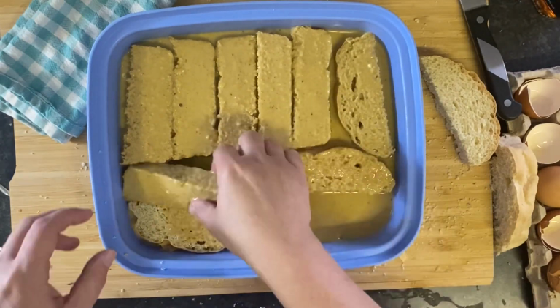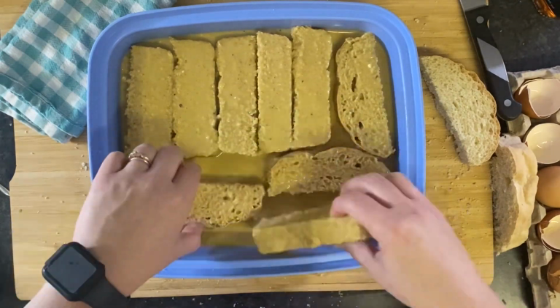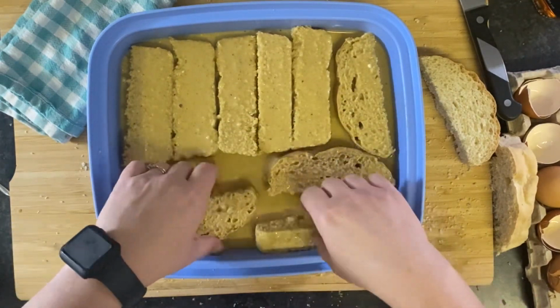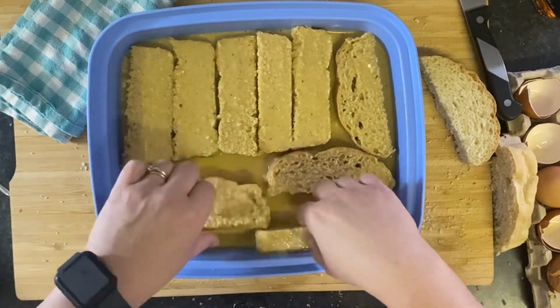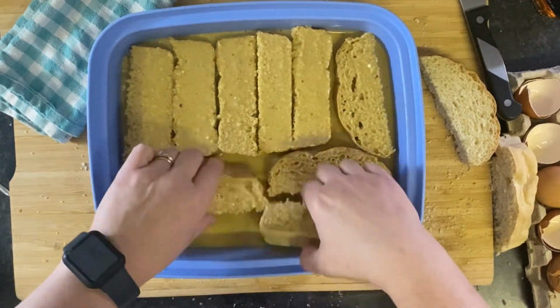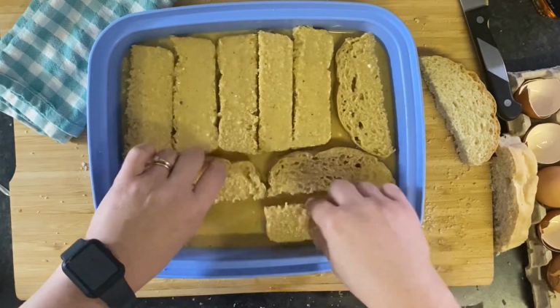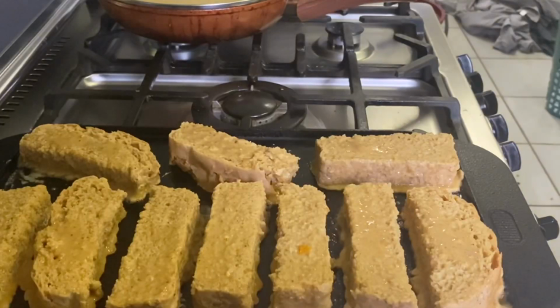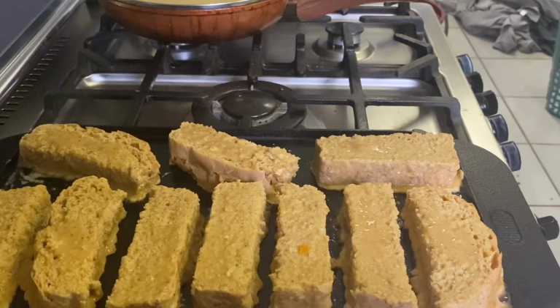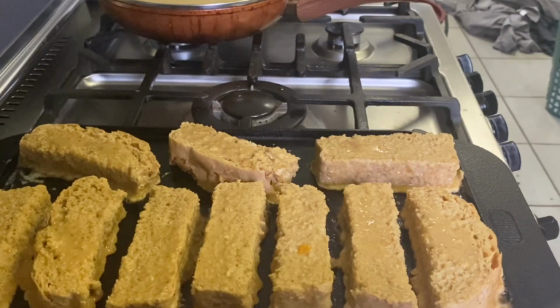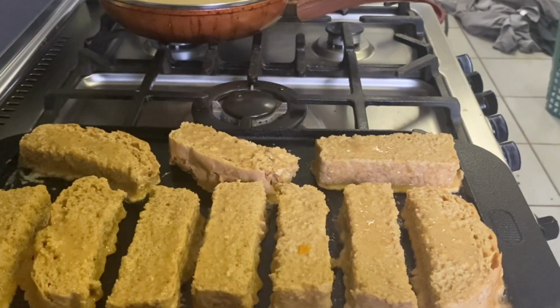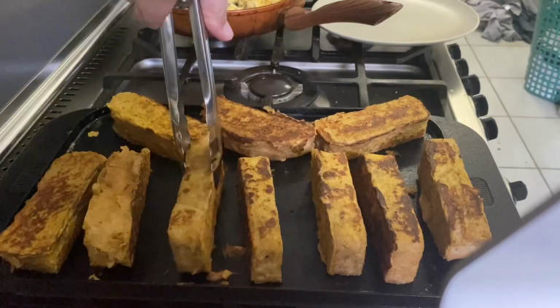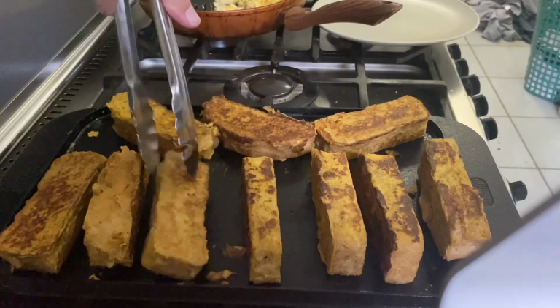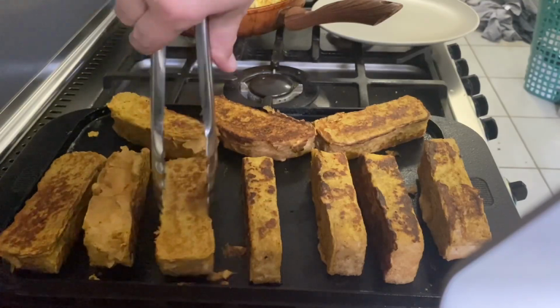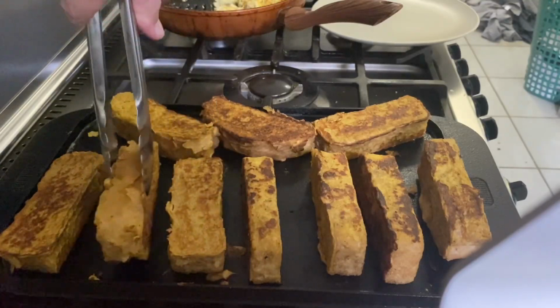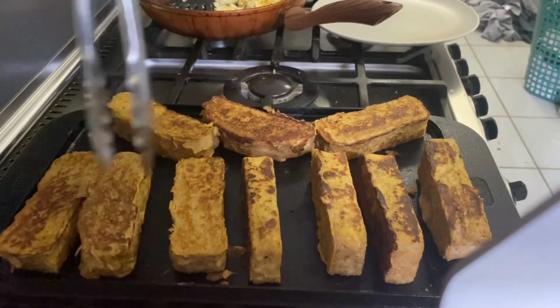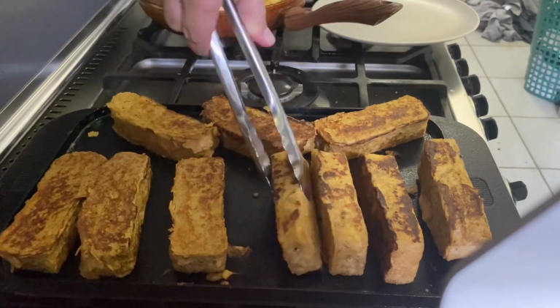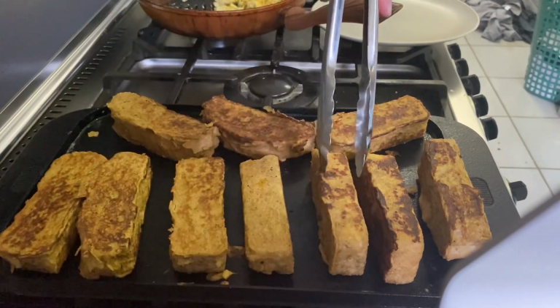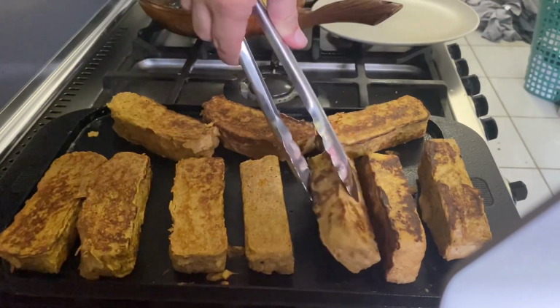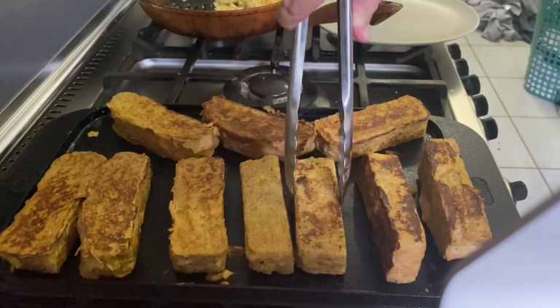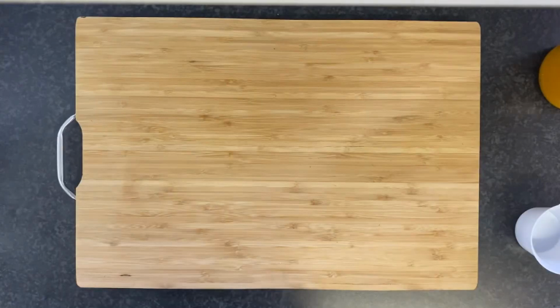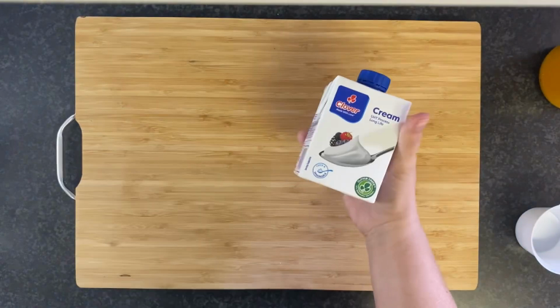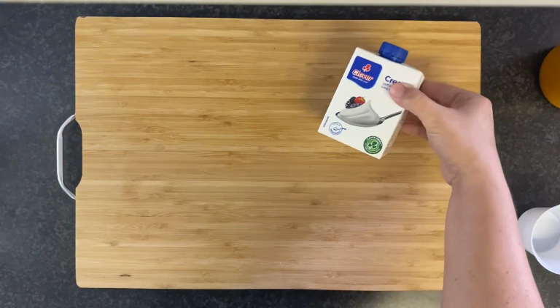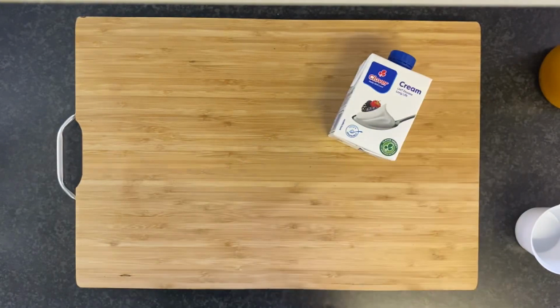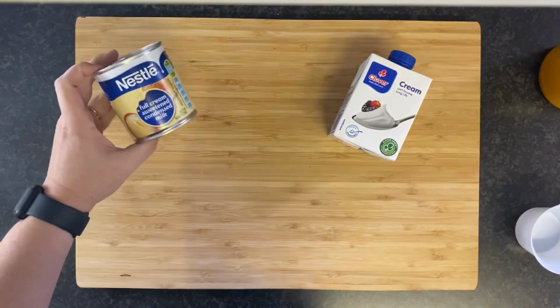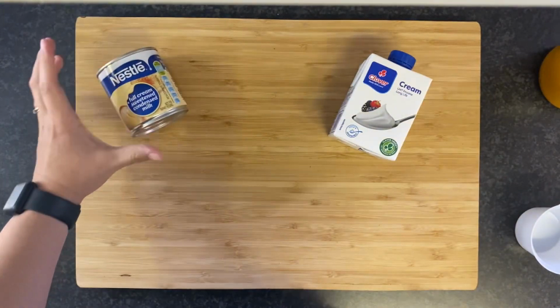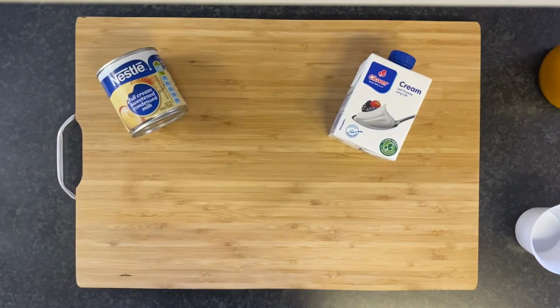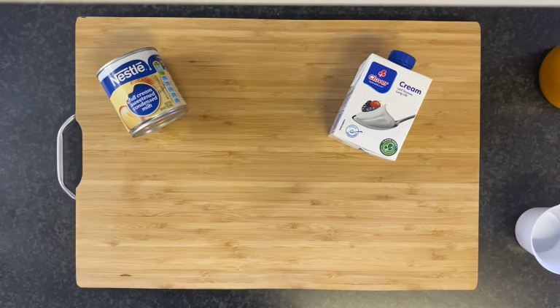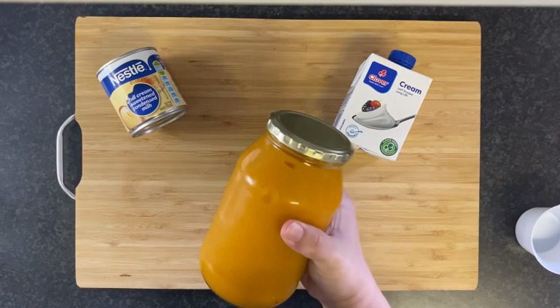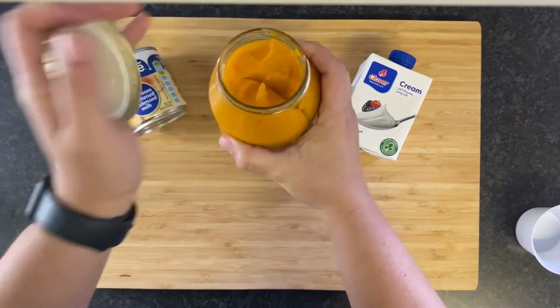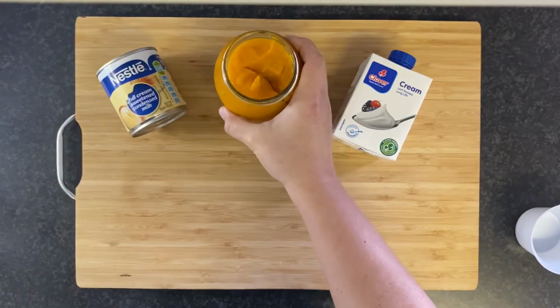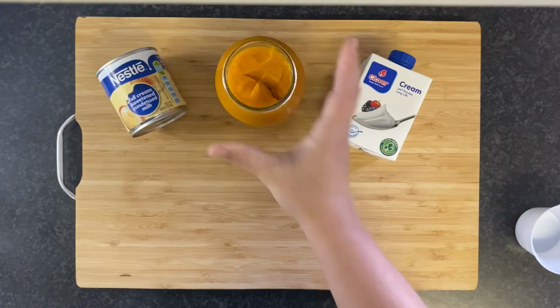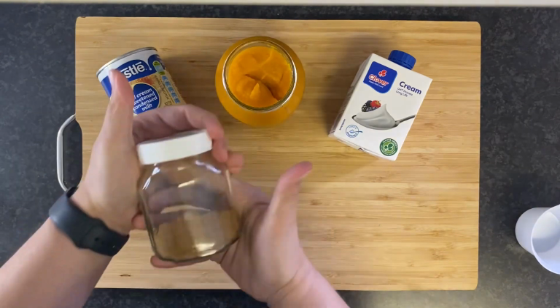This turned out so good — we topped them with some of that pumpkin butter and we didn't even use syrup. So this next recipe is for pumpkin spiced cold foam; it's absolutely delicious.